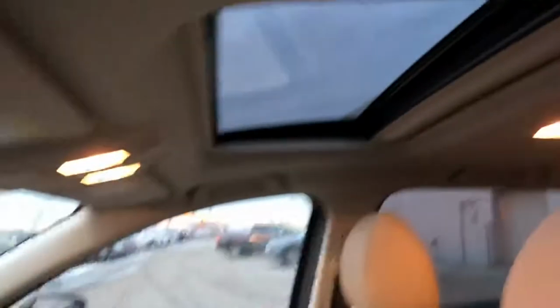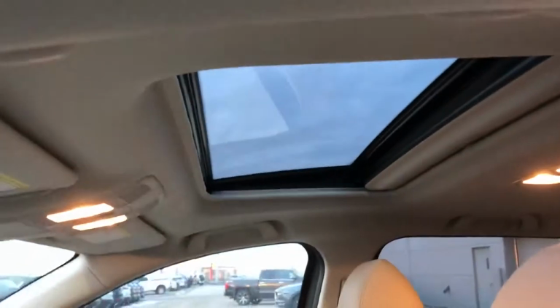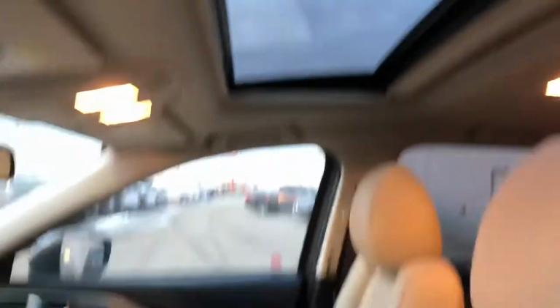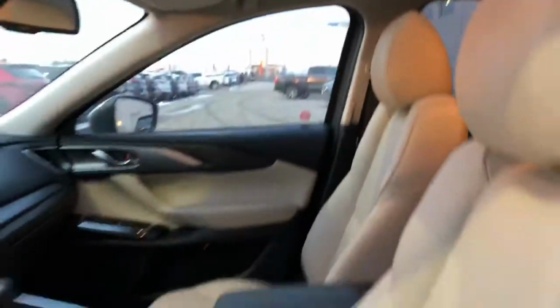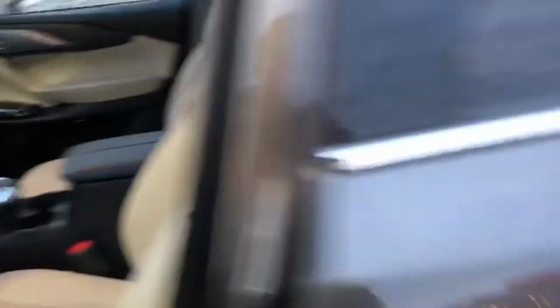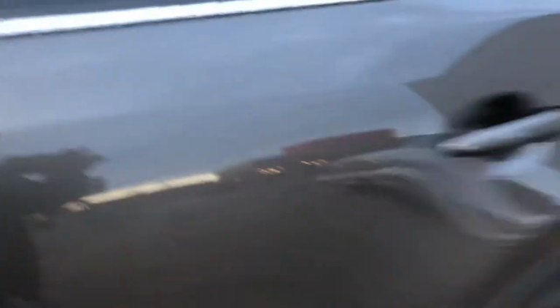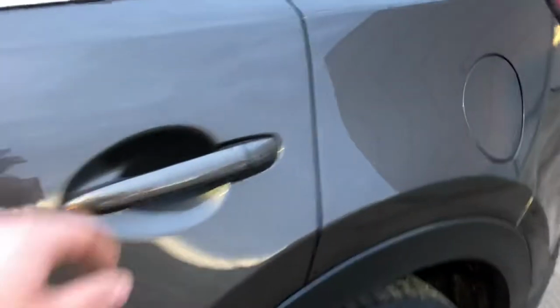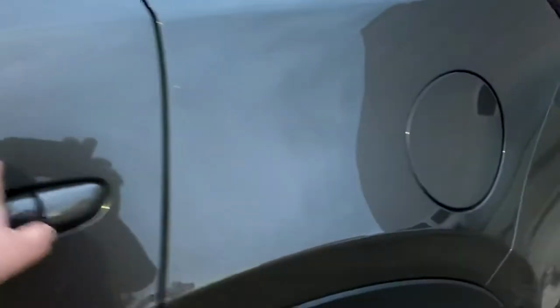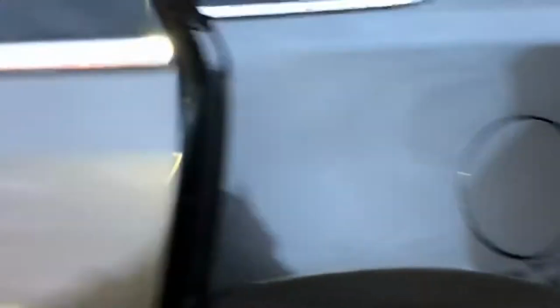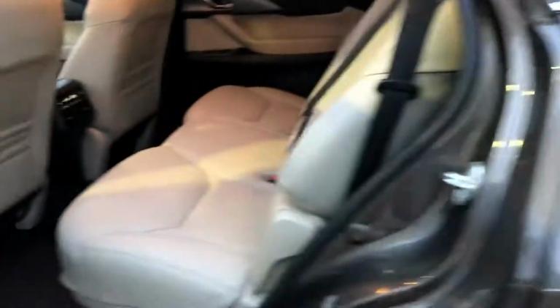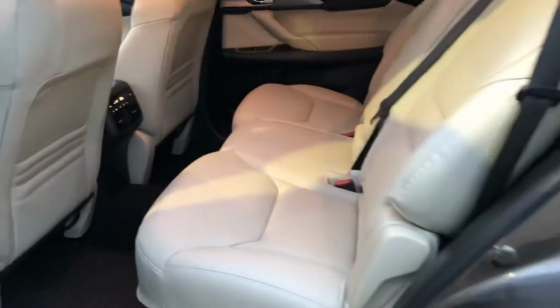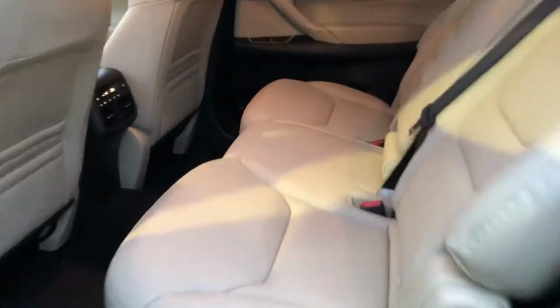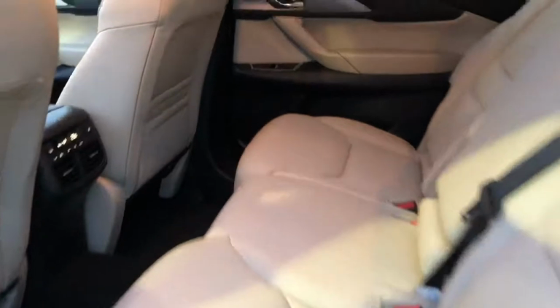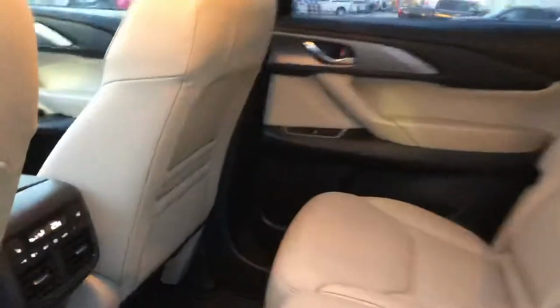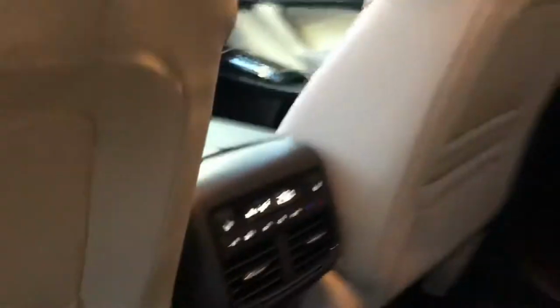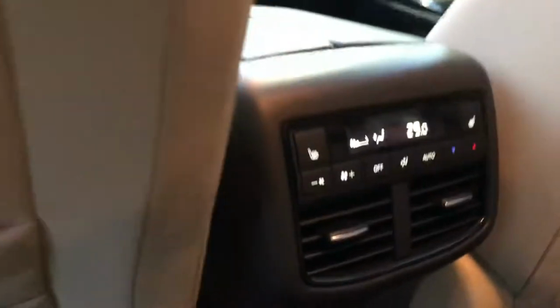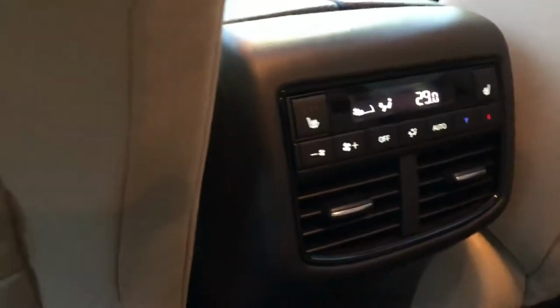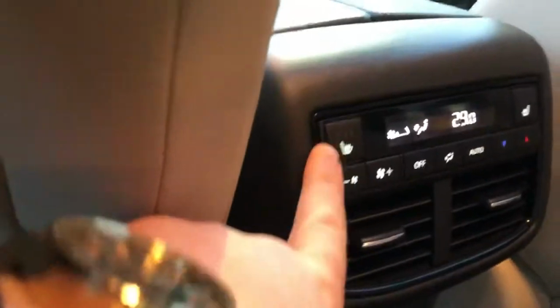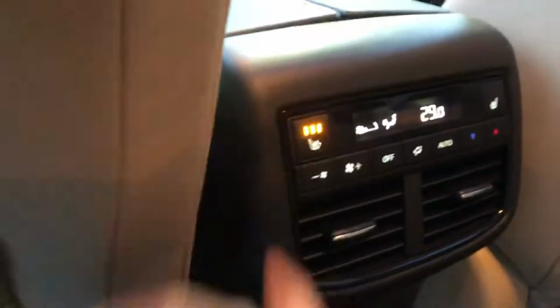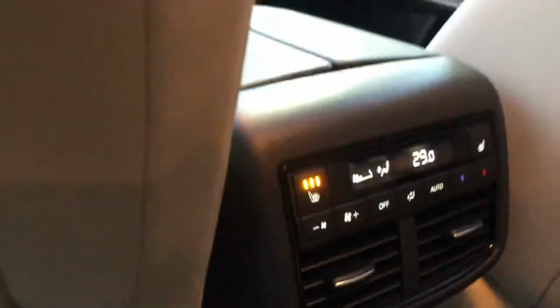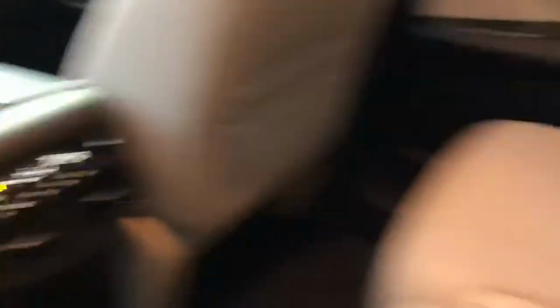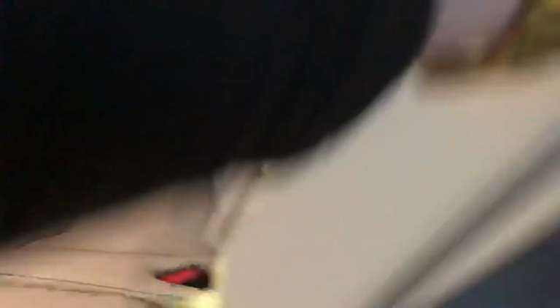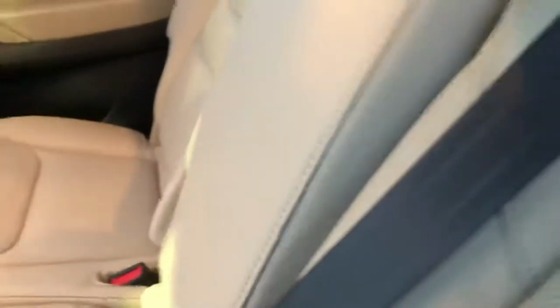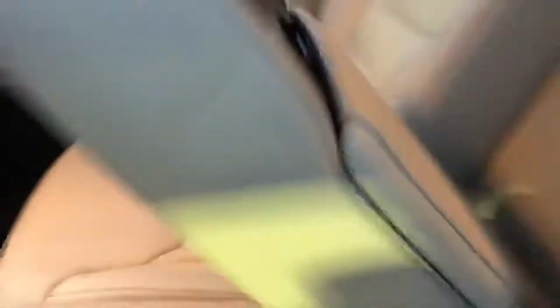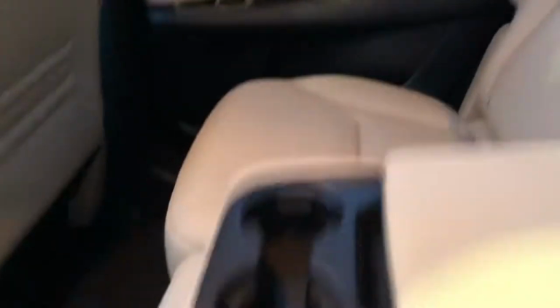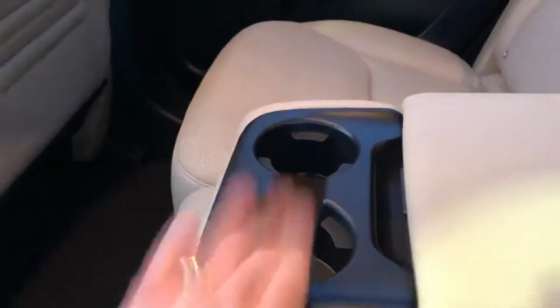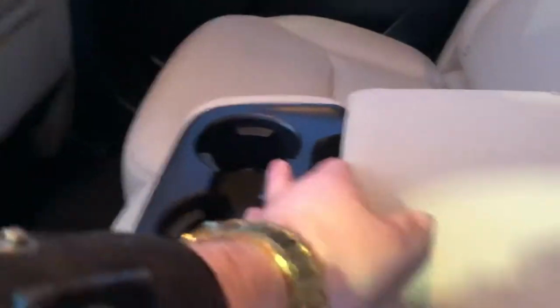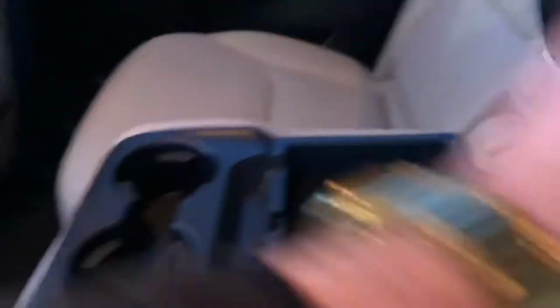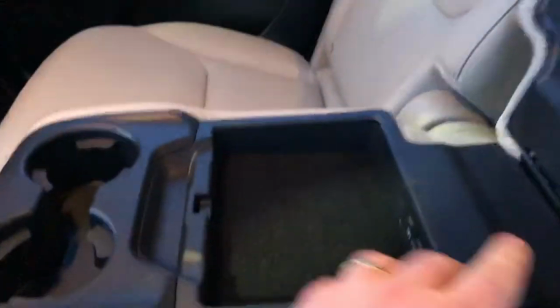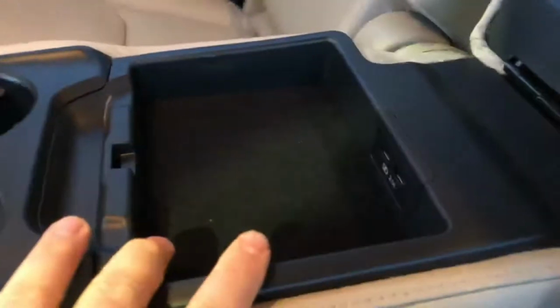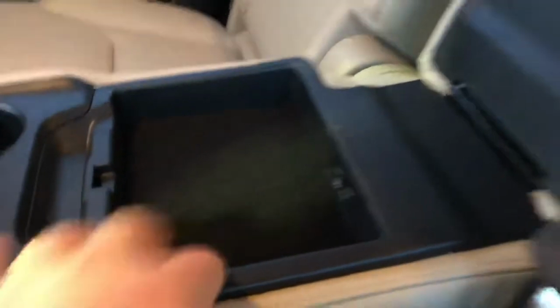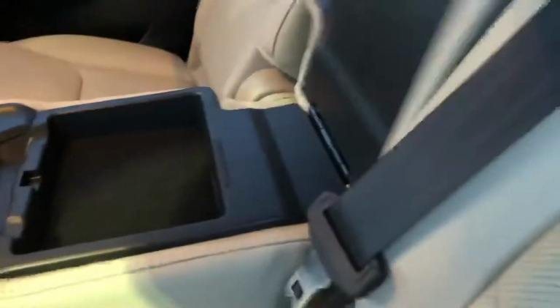Beautiful bright sunroof. Once we go to the back, lots of room — and guess what, heated seats in the back too, my friend. And then back cup holders and 2 USB ports.